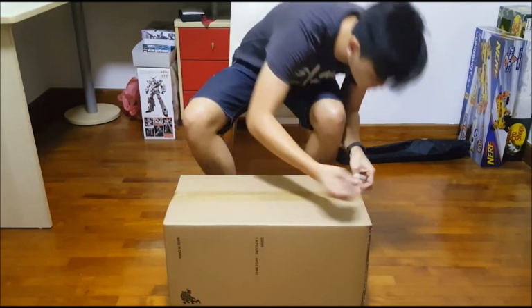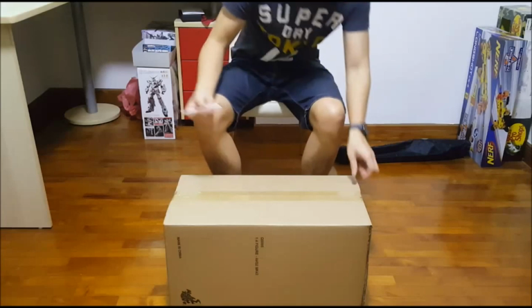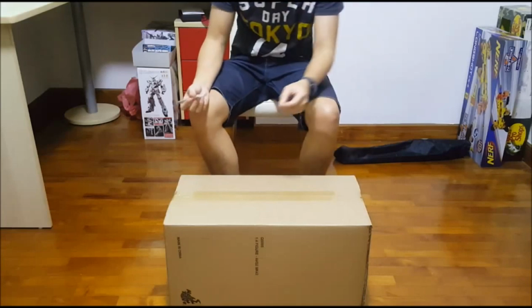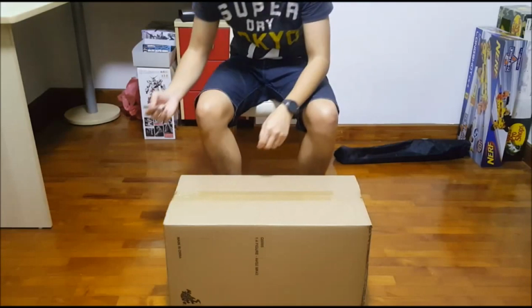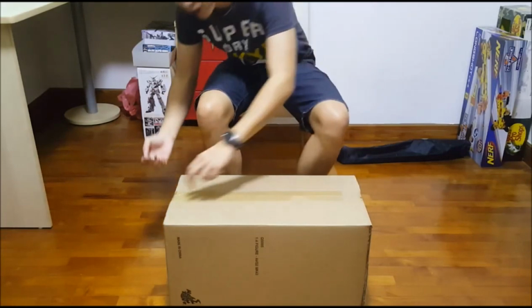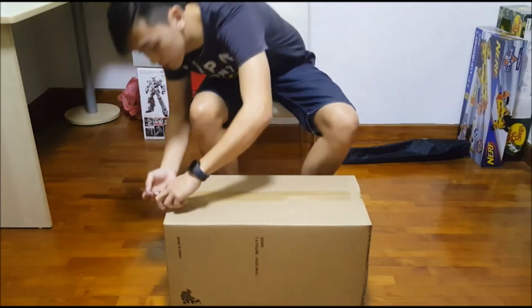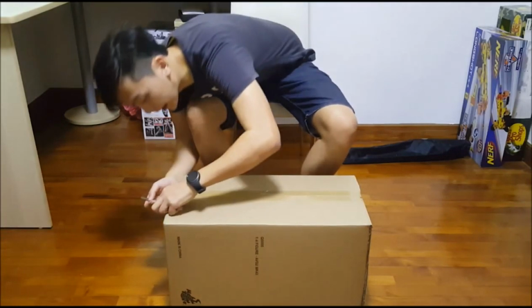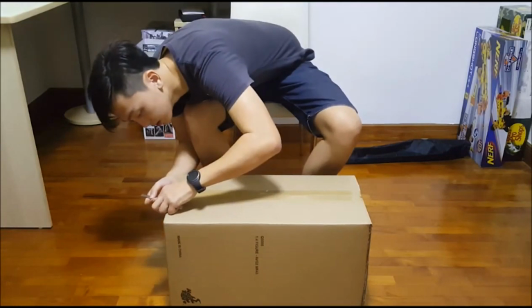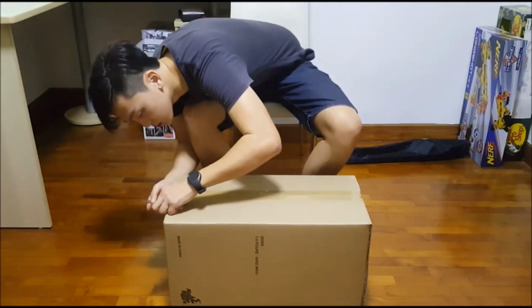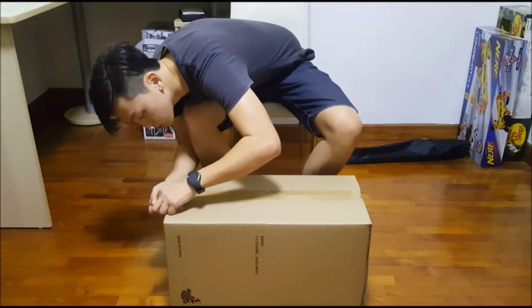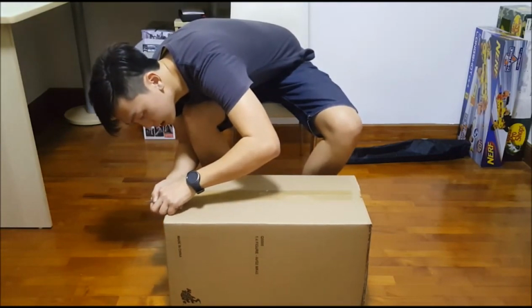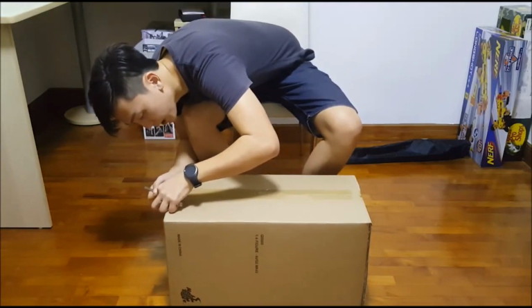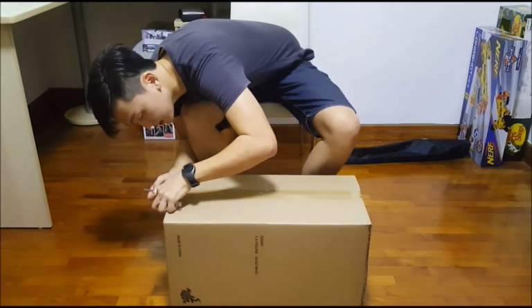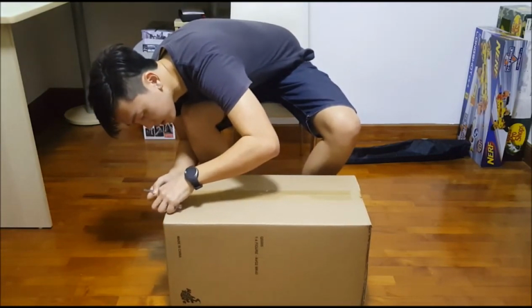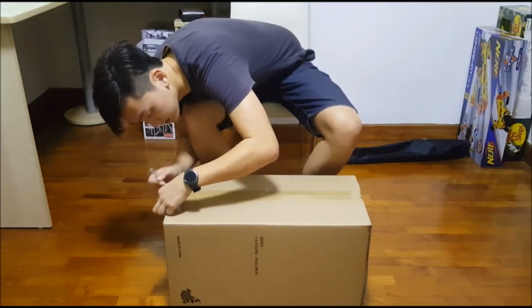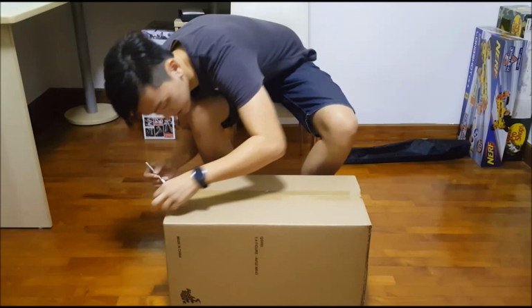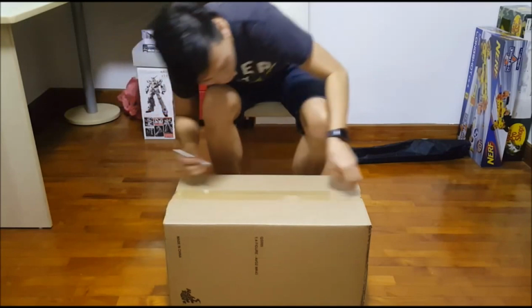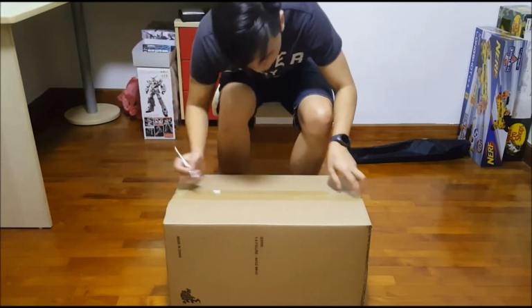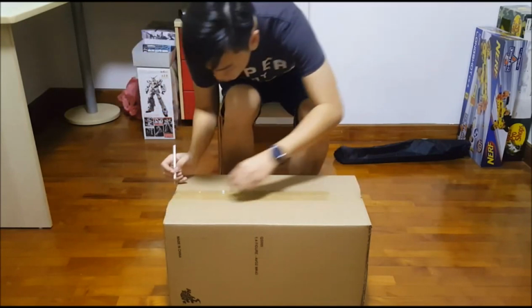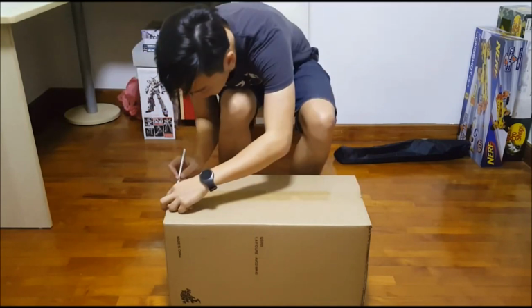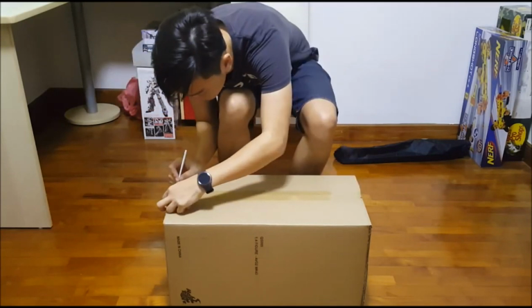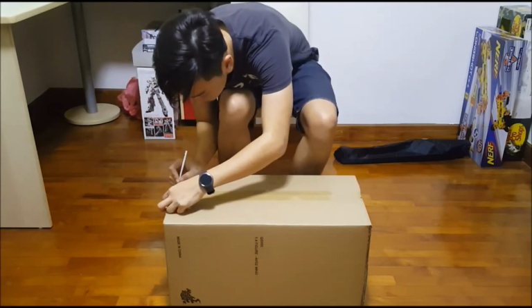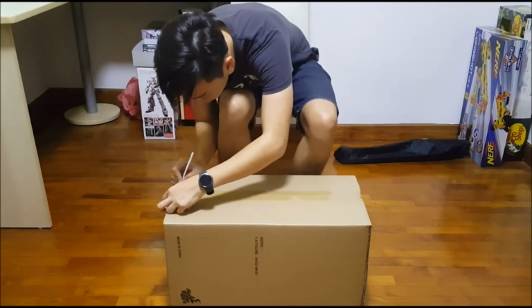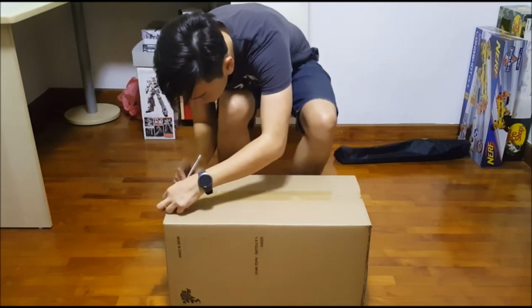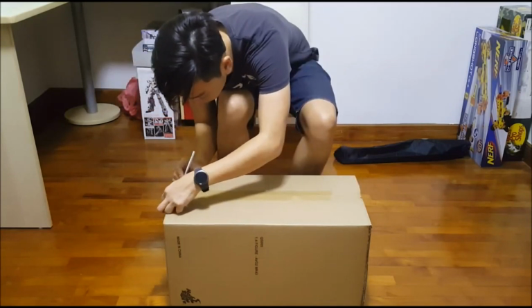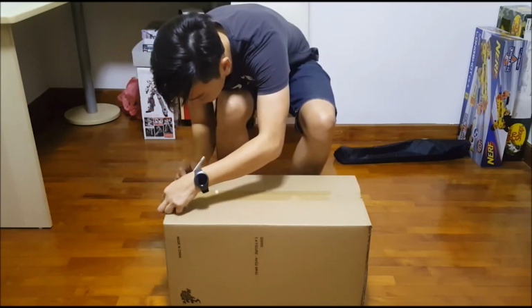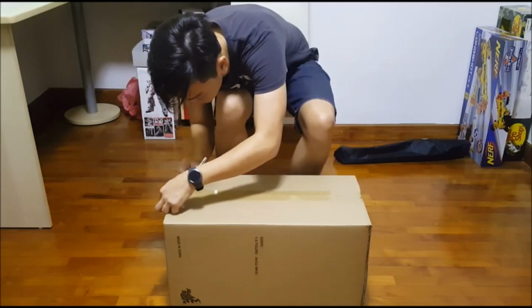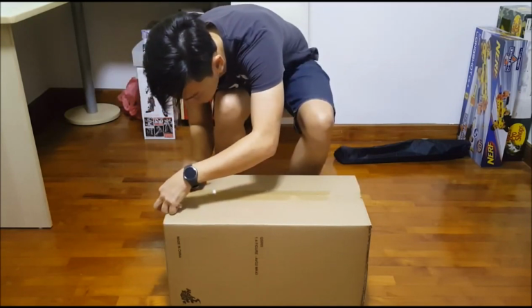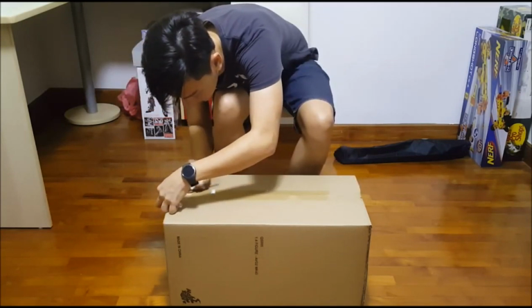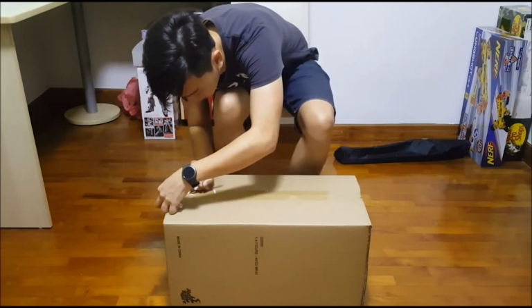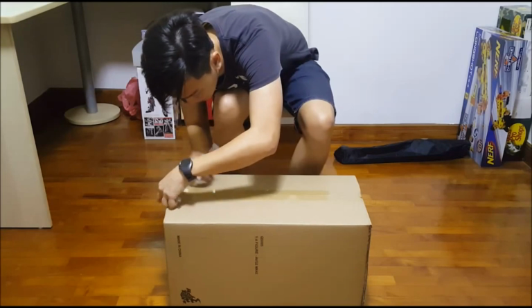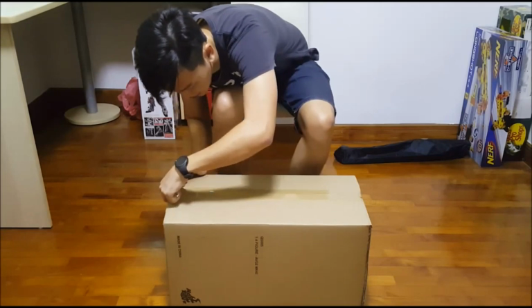The shop owner was really, really kind to help me, as a first-time buyer, to check out the quality of the Iron Man figure.